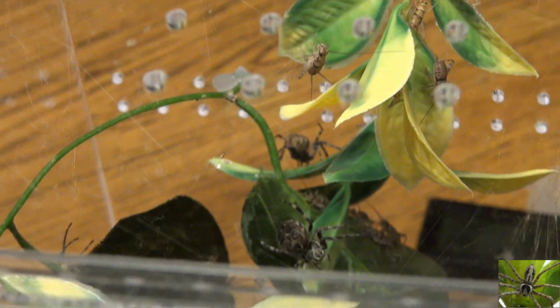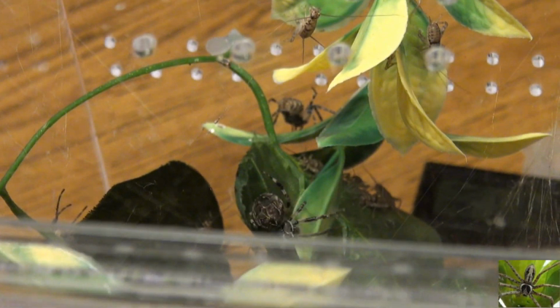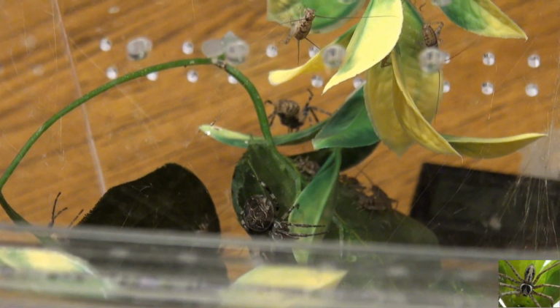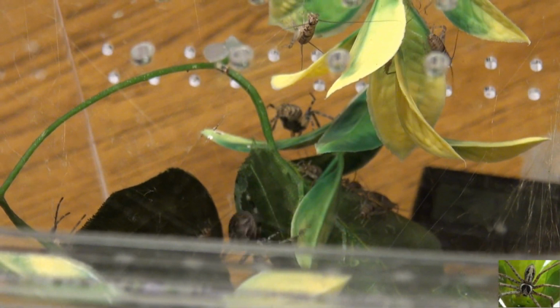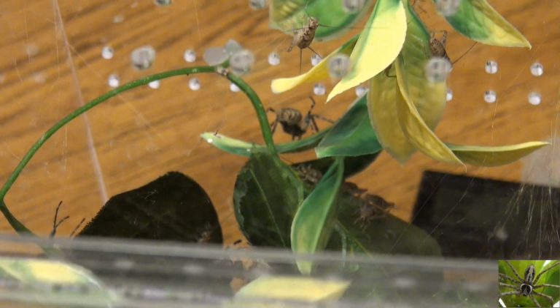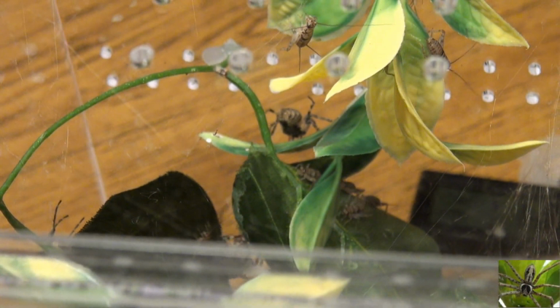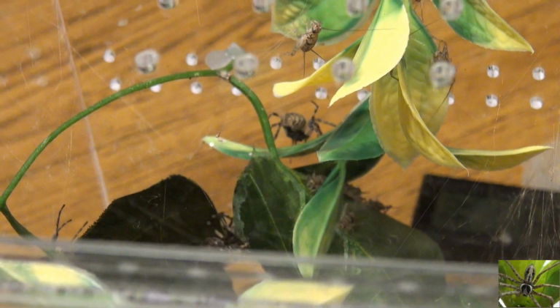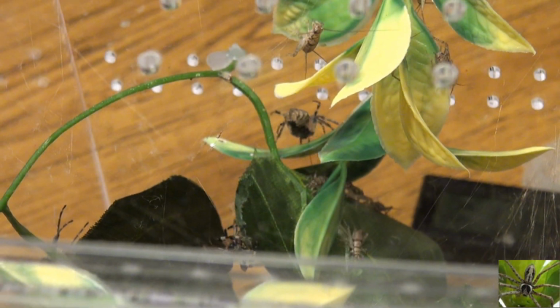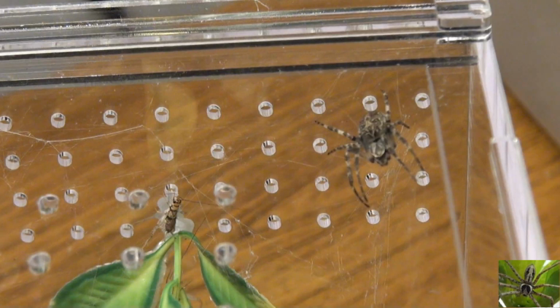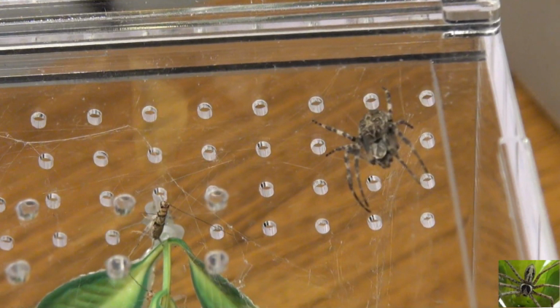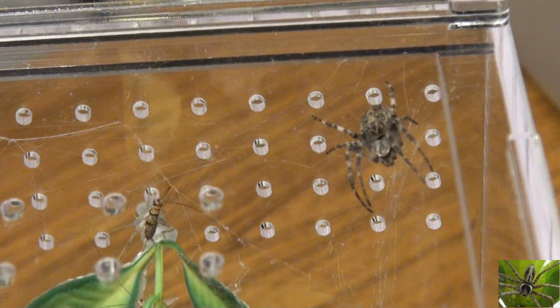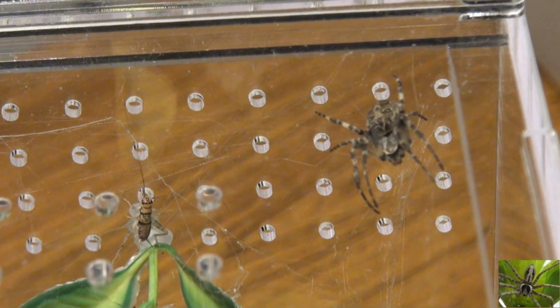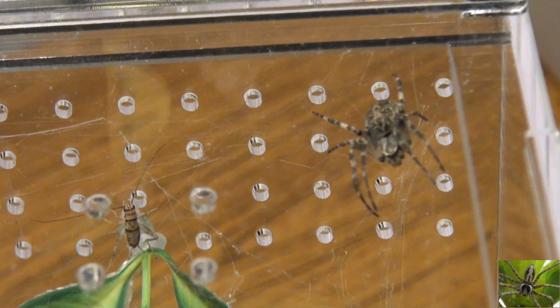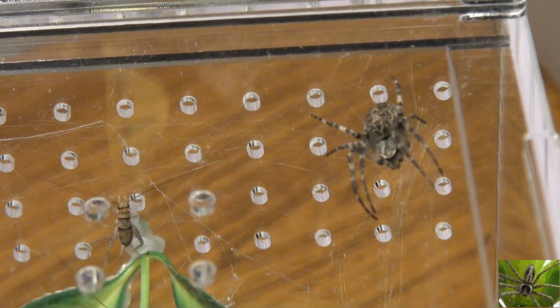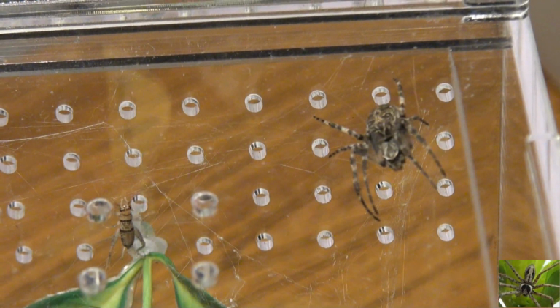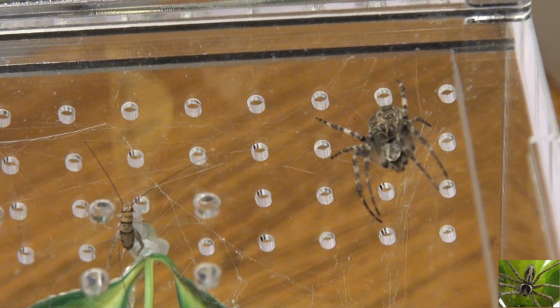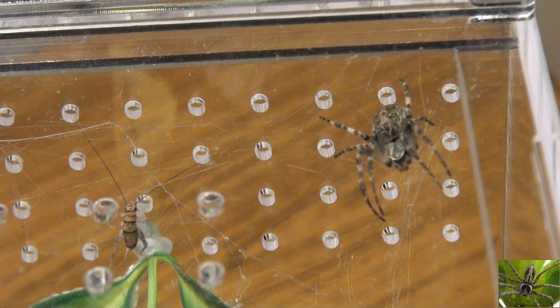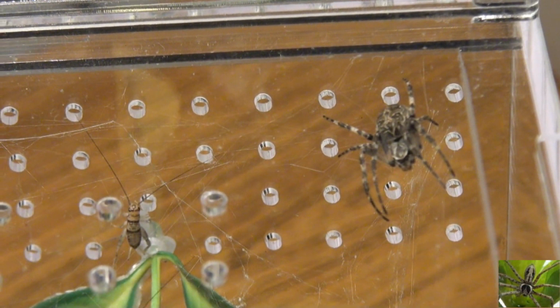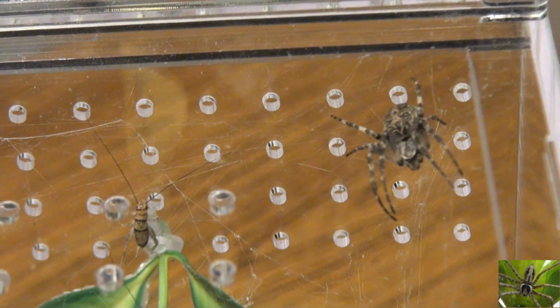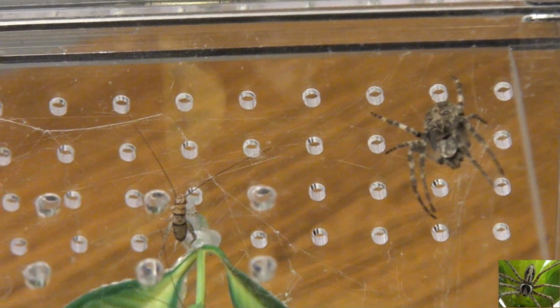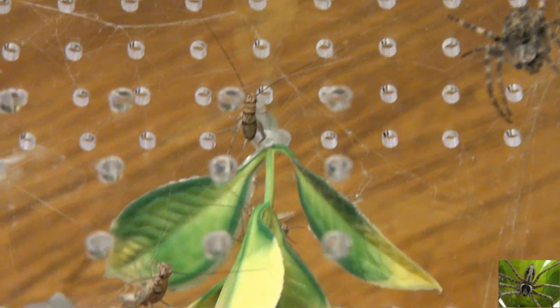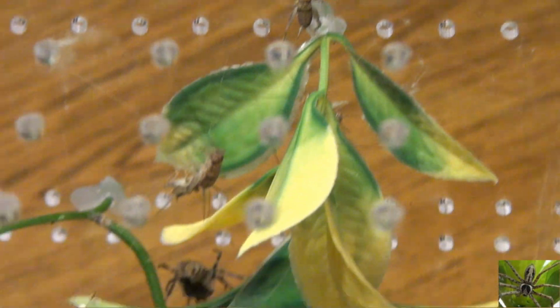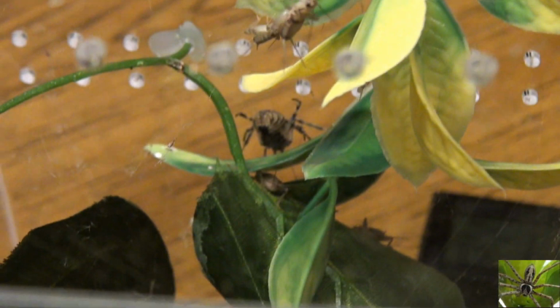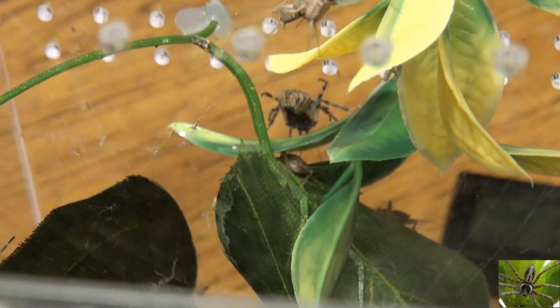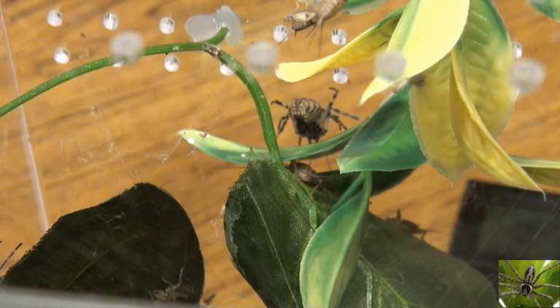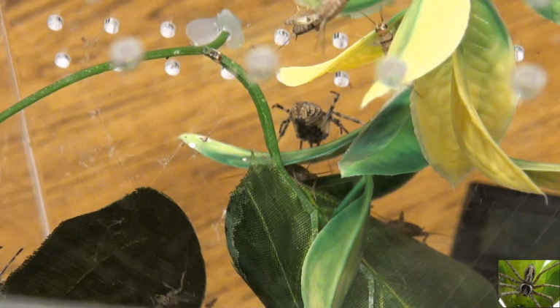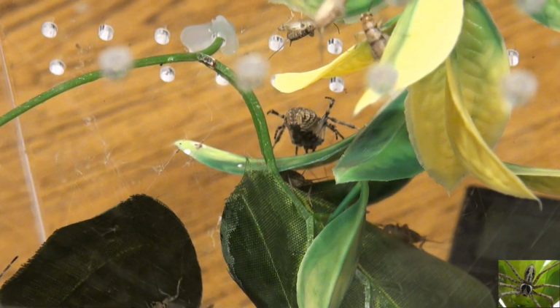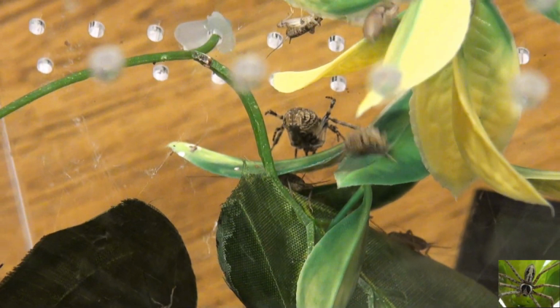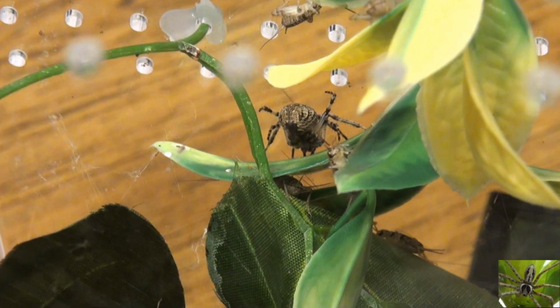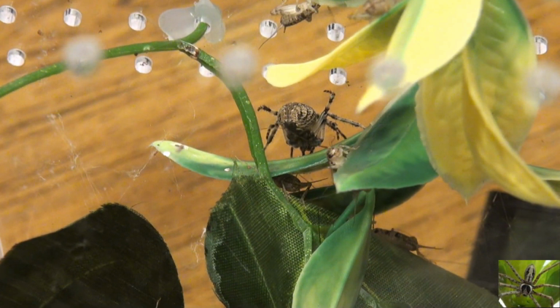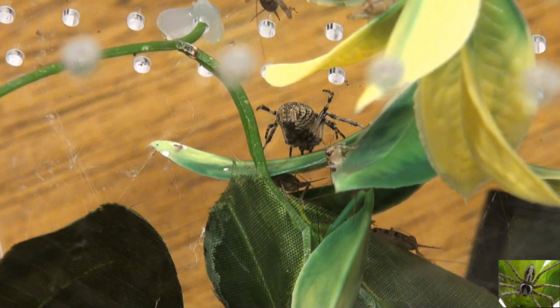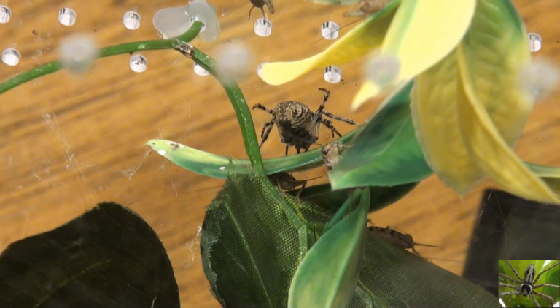You've got to clear the spiders out every so often, otherwise that building will just get to the point where you open a door and they're lowering down on you, you've got web in your face — it's just horrible. And it's not just orb weavers, it's every kind of spider in that building.